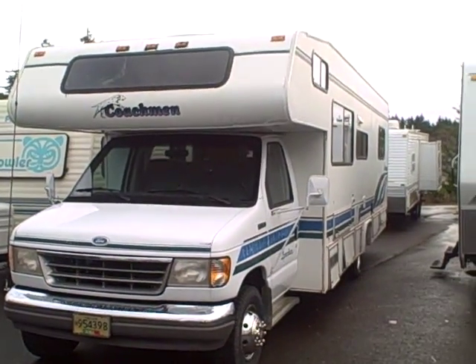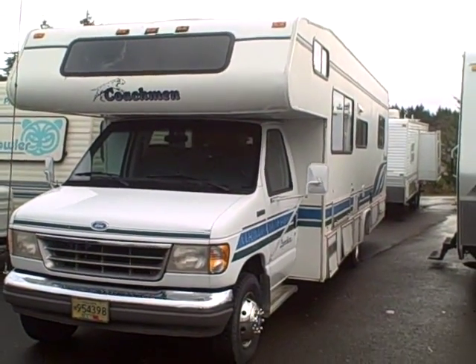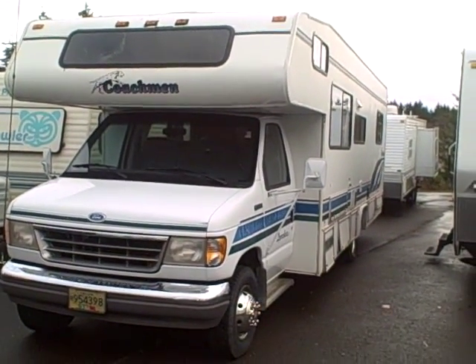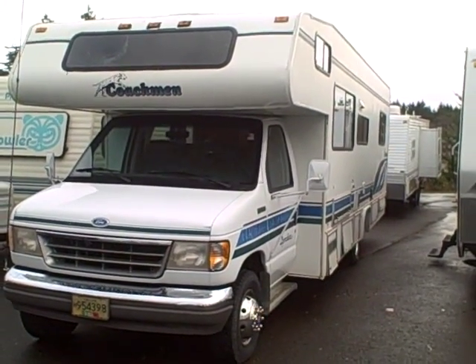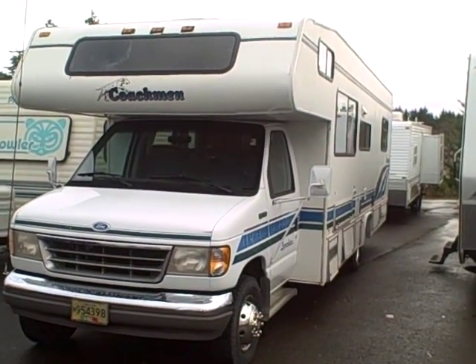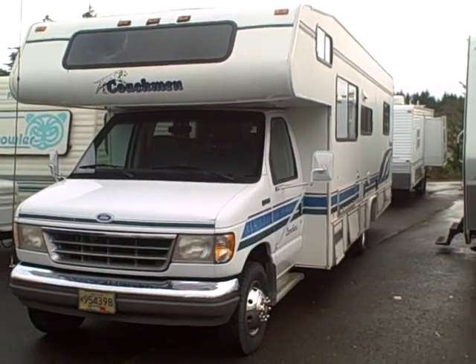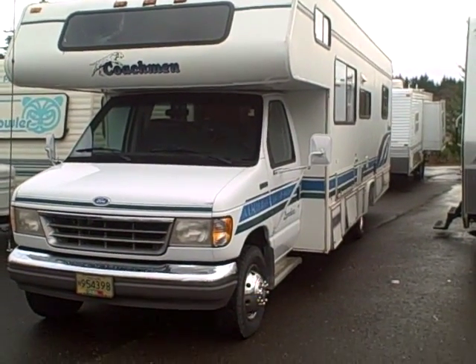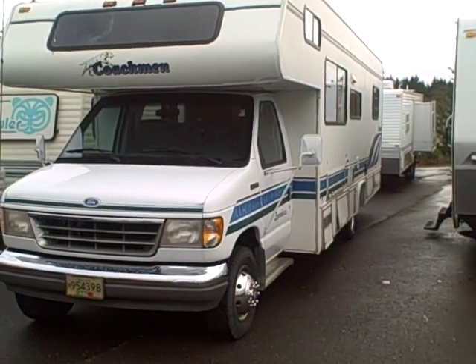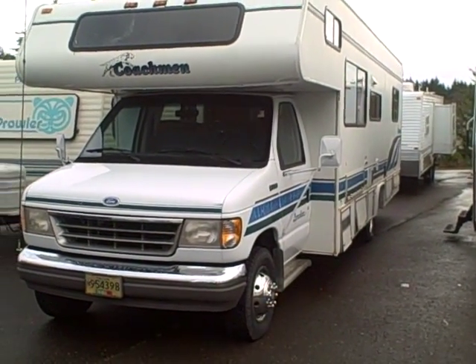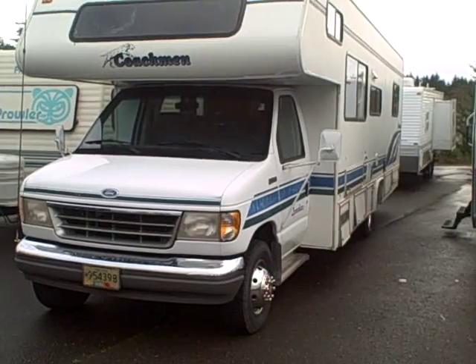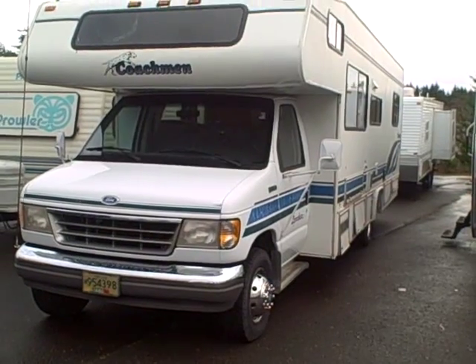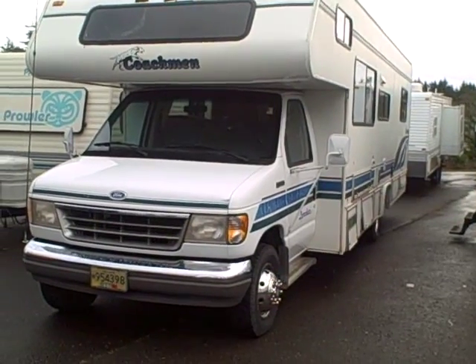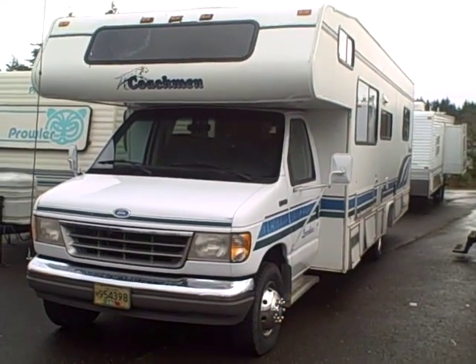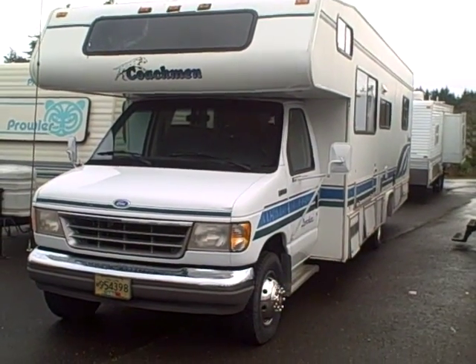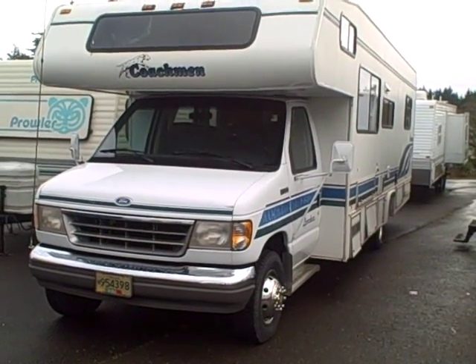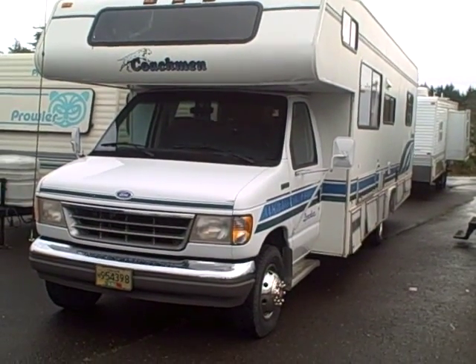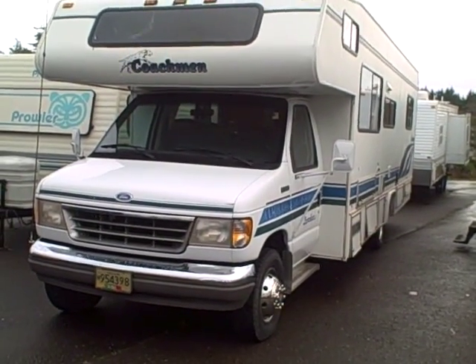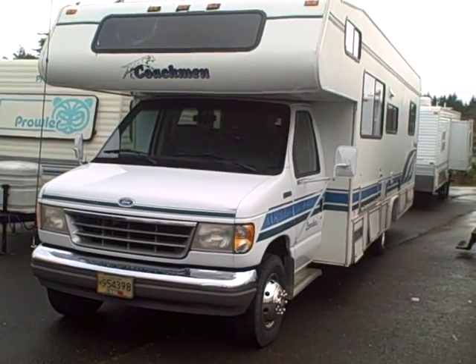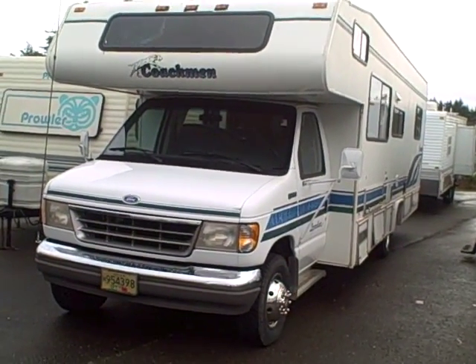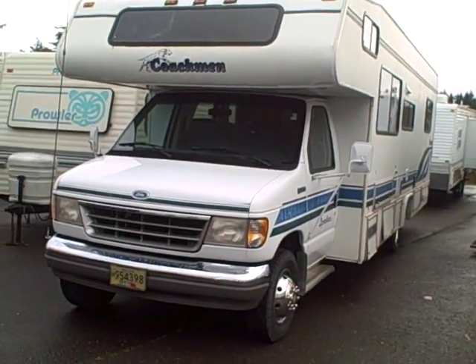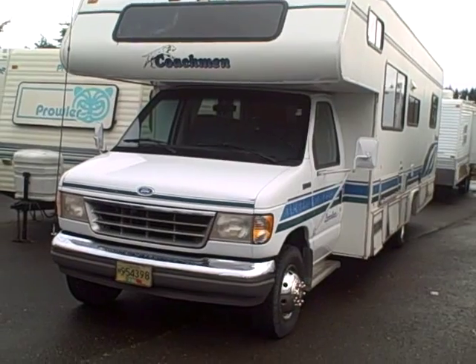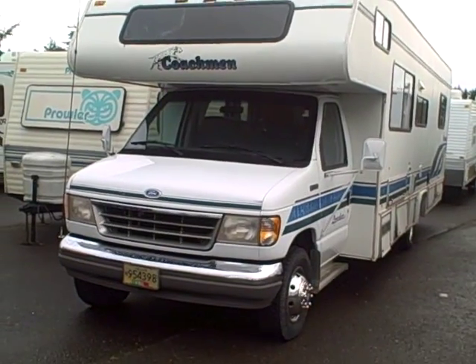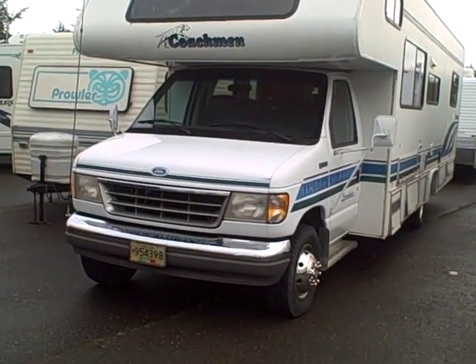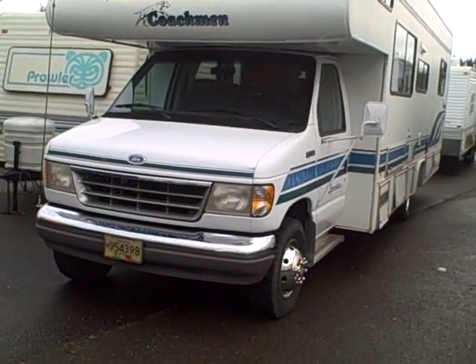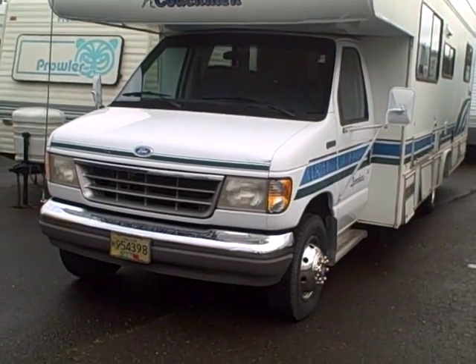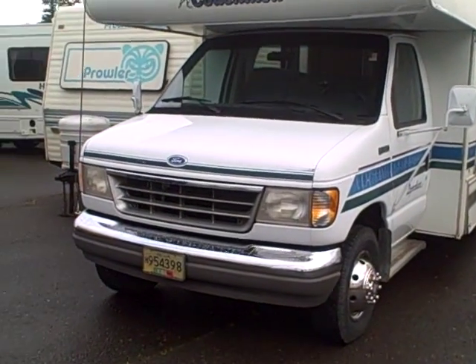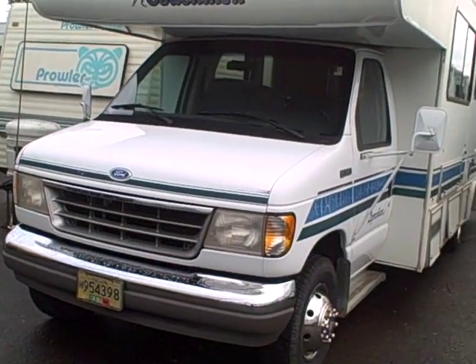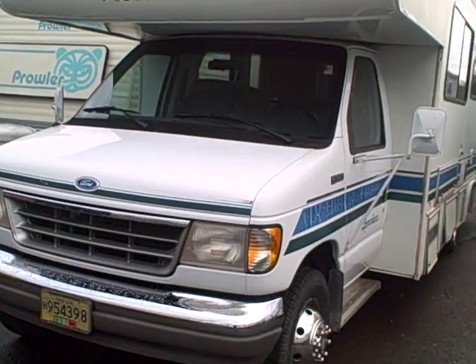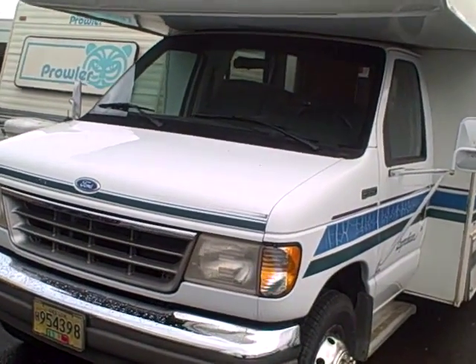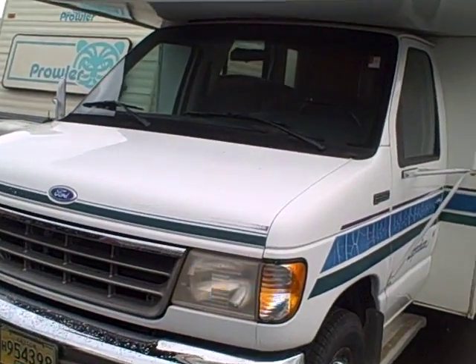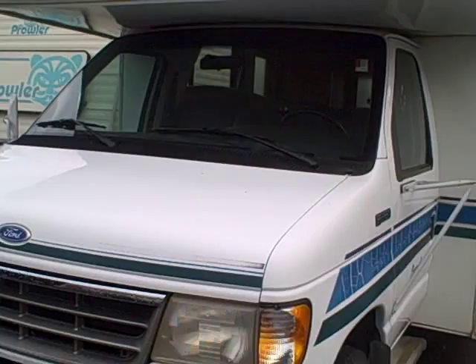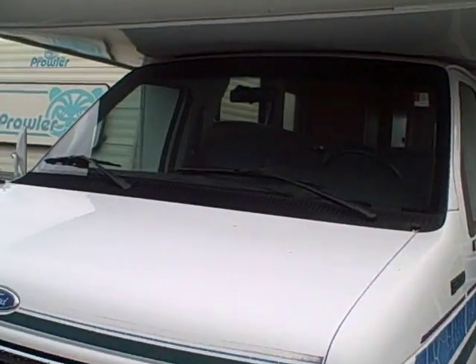Hi, this is Bob with Gibbs RV and today we're looking at a 1995 Coachman Leprechaun 290 Class C Motorhome. Less than 22,000 miles on this coach and it drives like a dream. We're selling as-is, it is a fixer-upper, it's got a few issues.